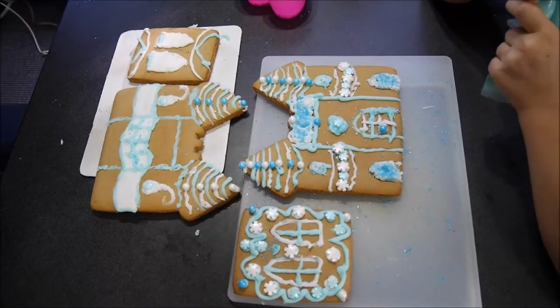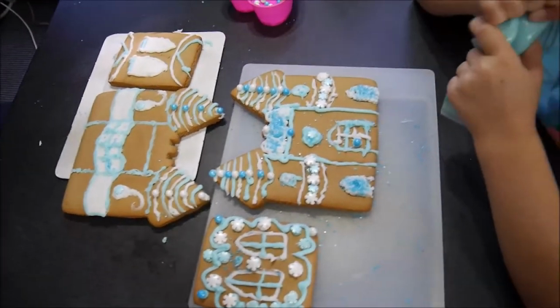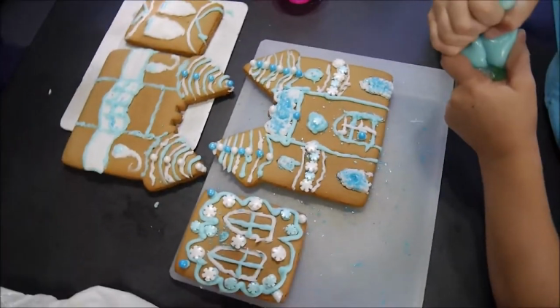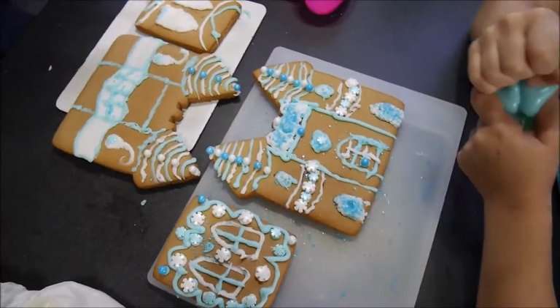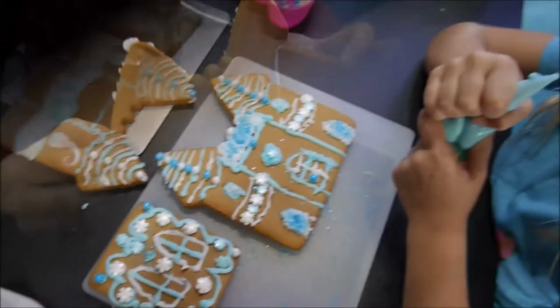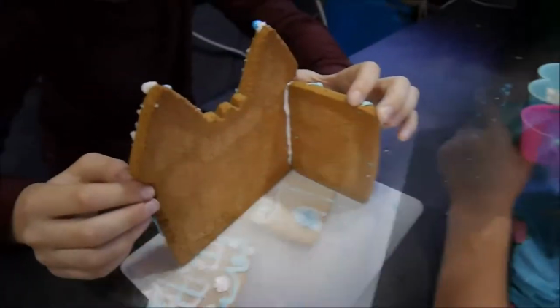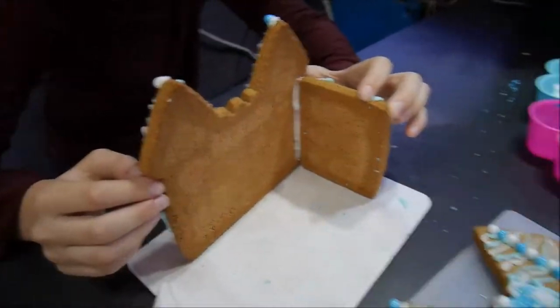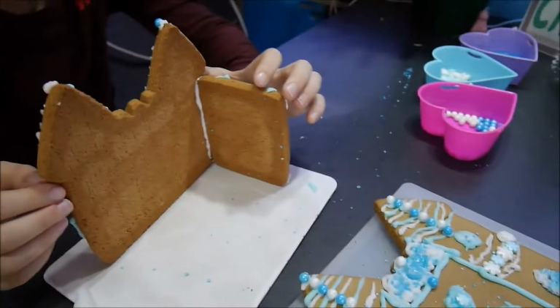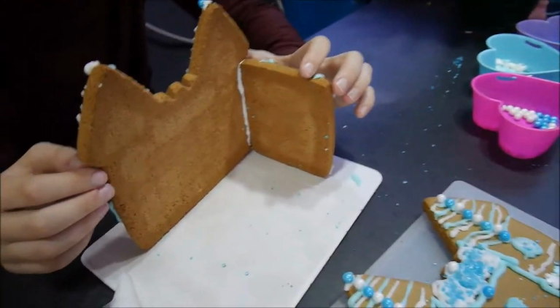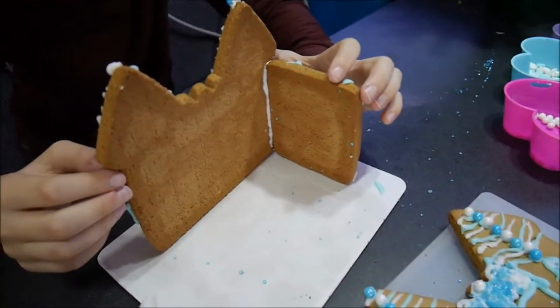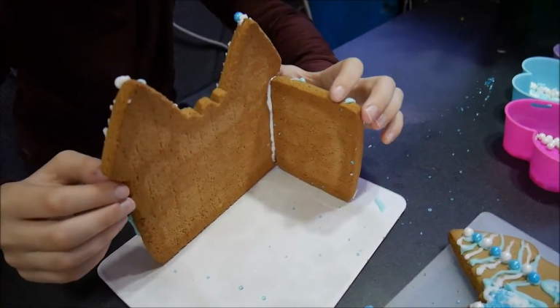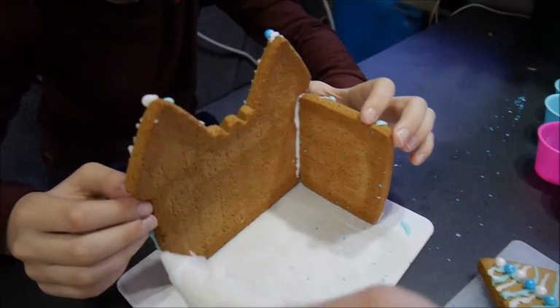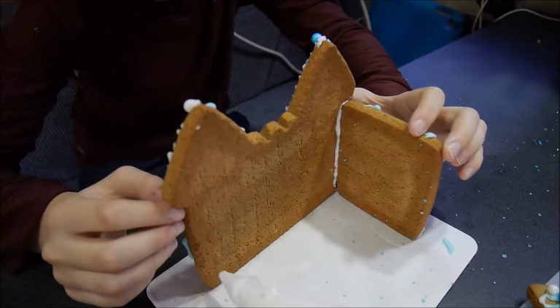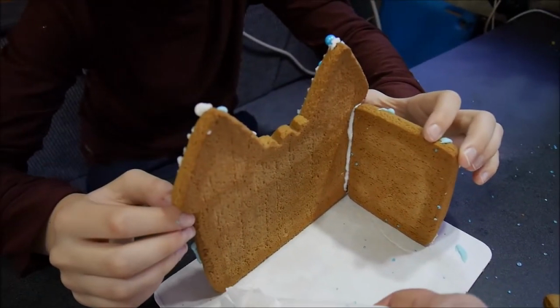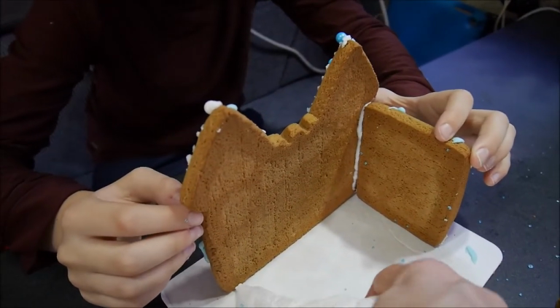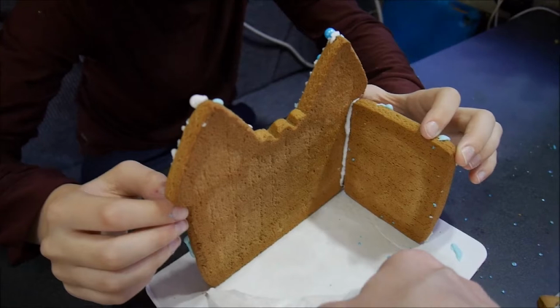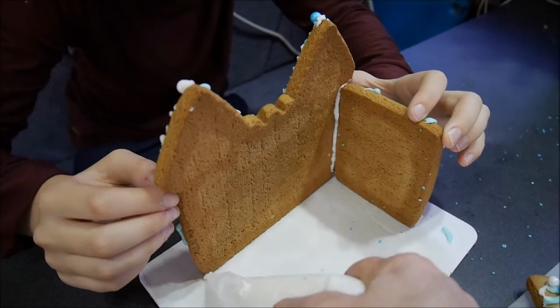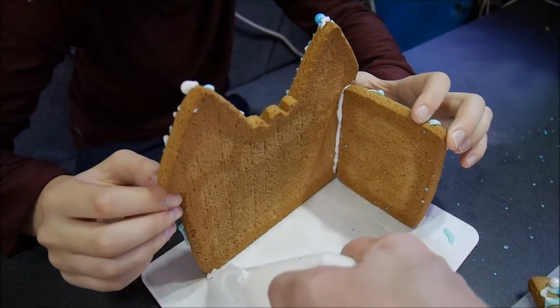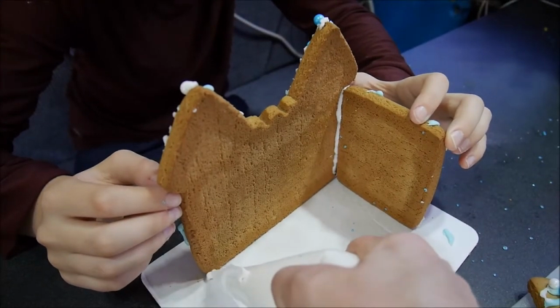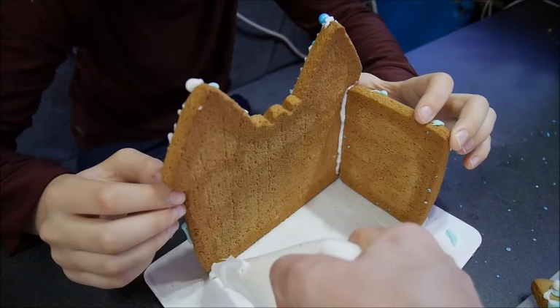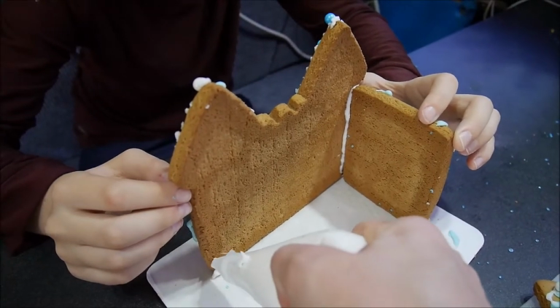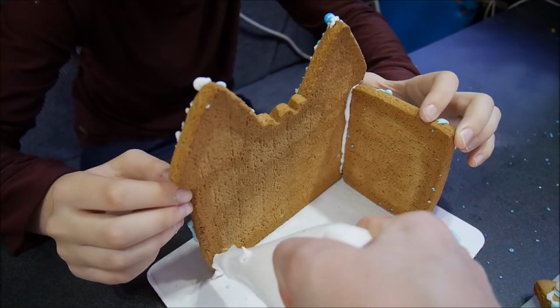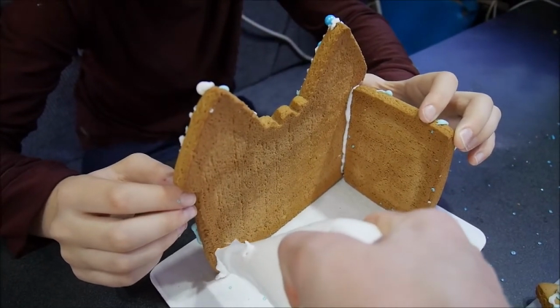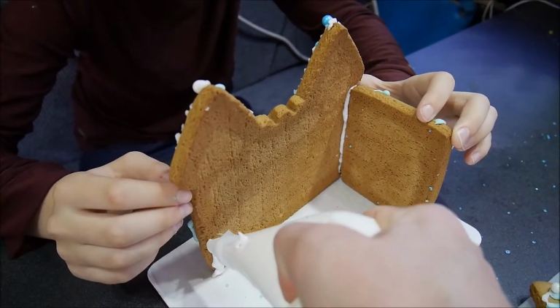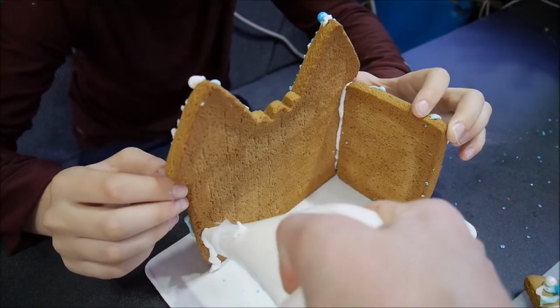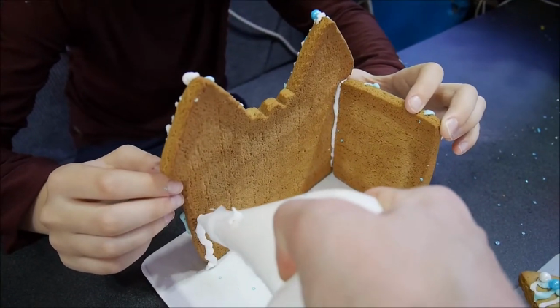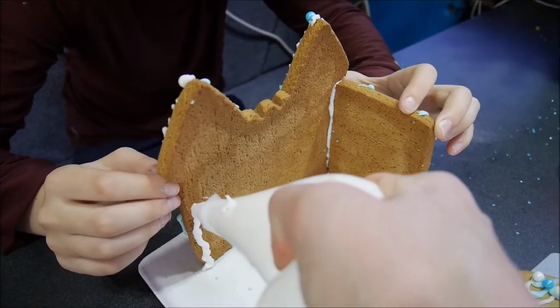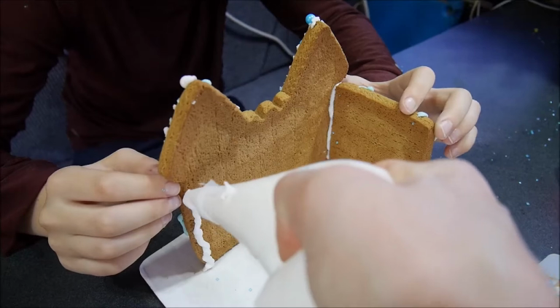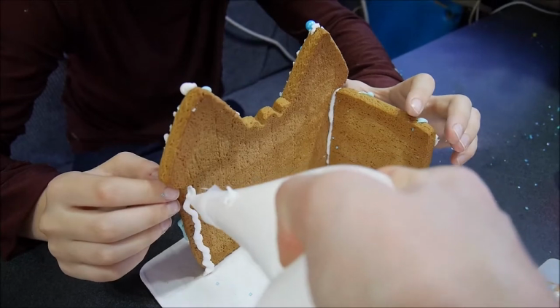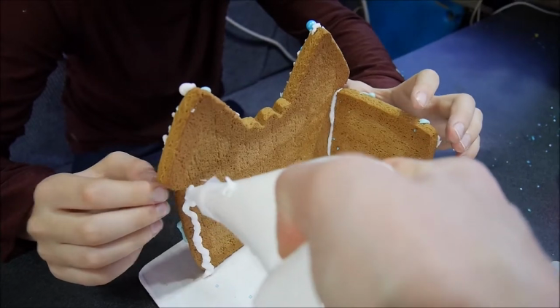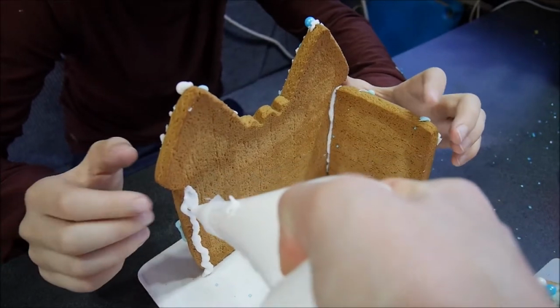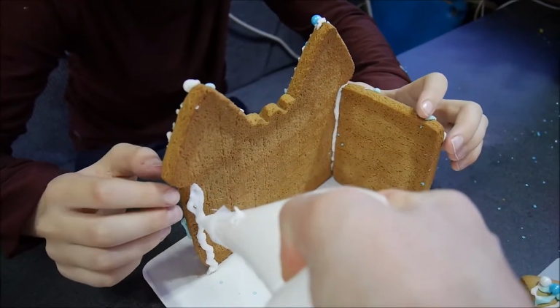Now we have to arrange this beauty, right? Trying to arrange it so far — success! Why do we need to hold it? Just in case, because it can fall. We'll put a thick layer of glue.